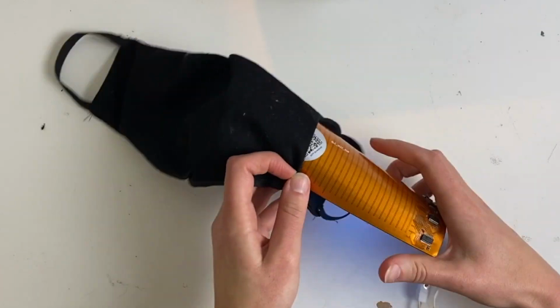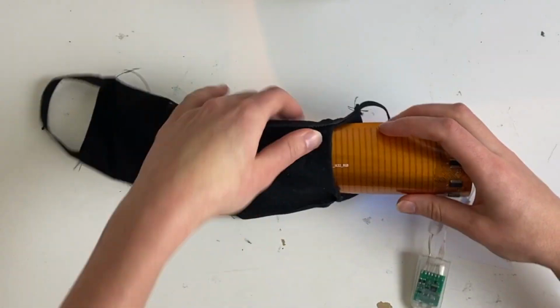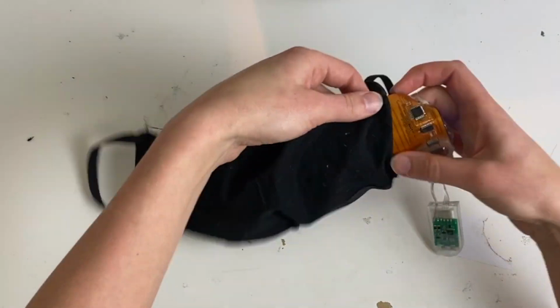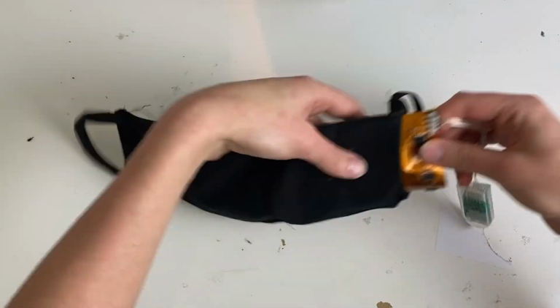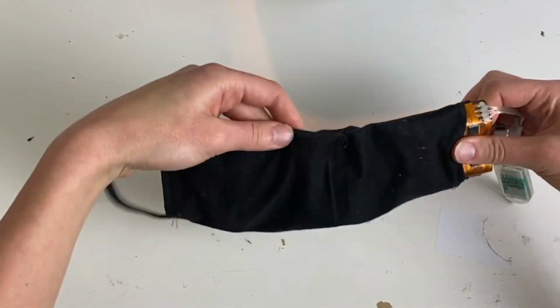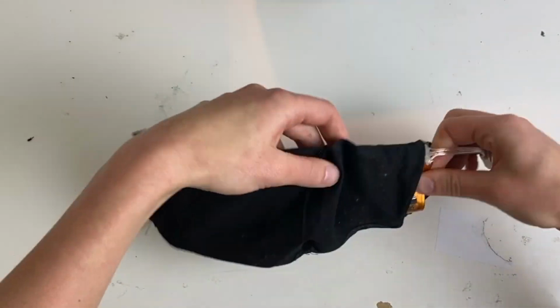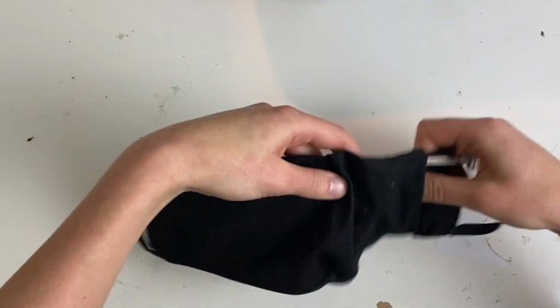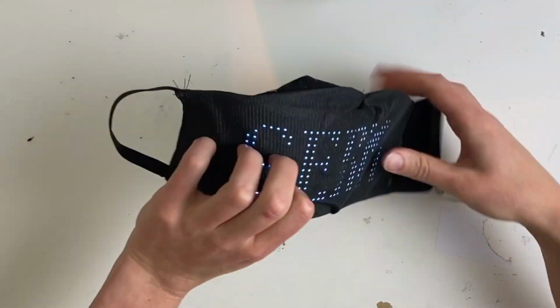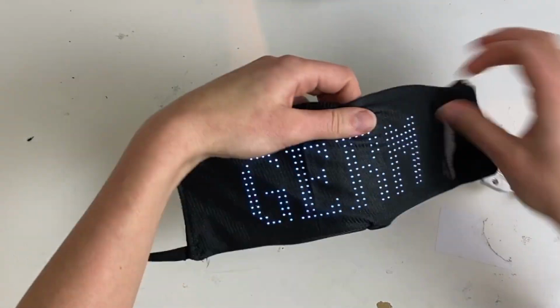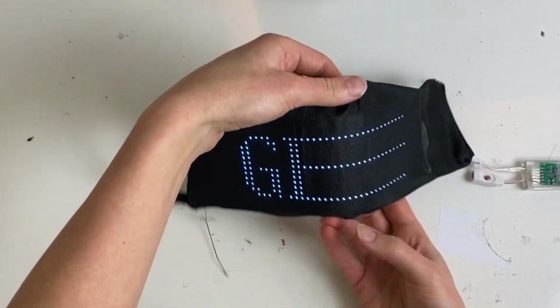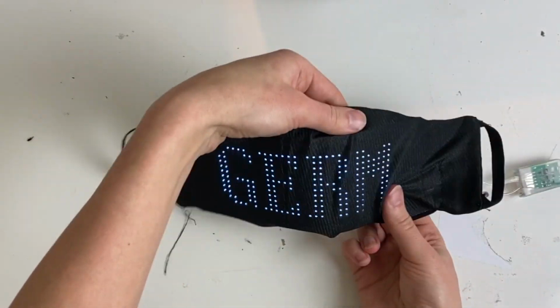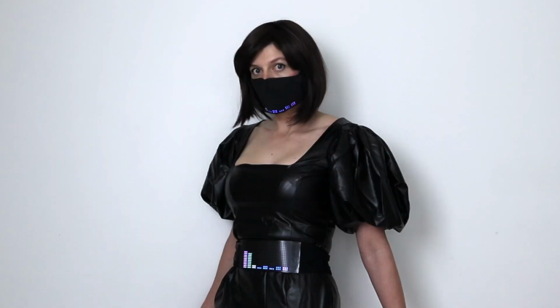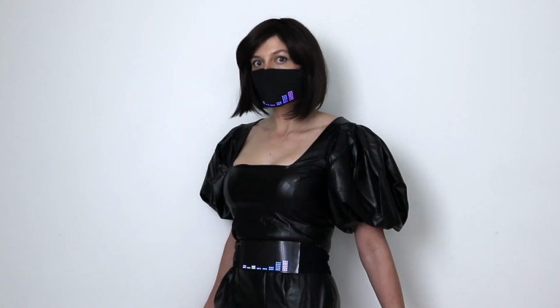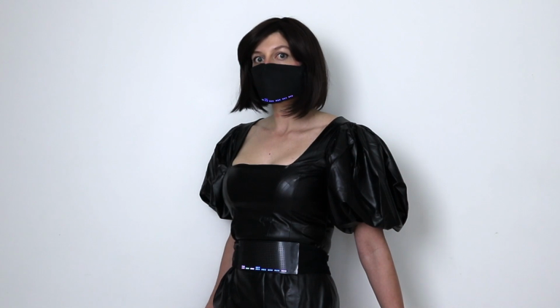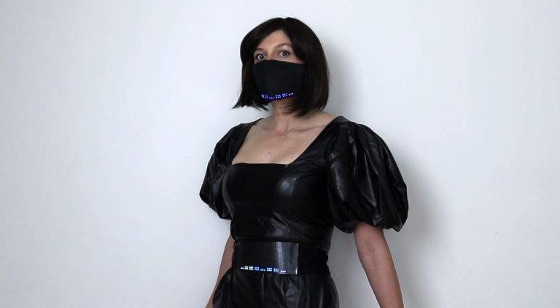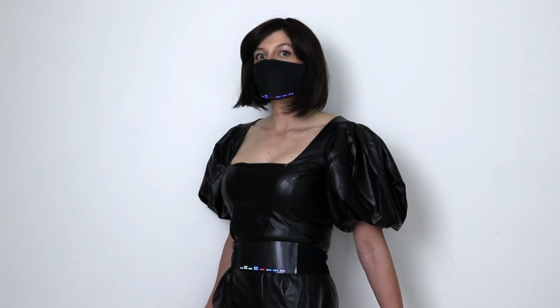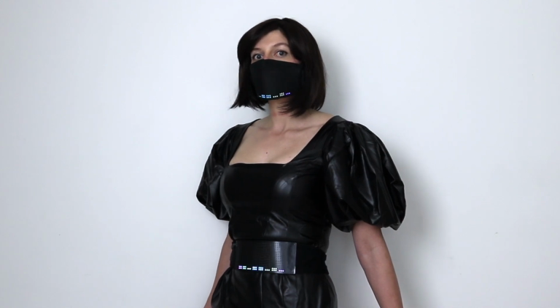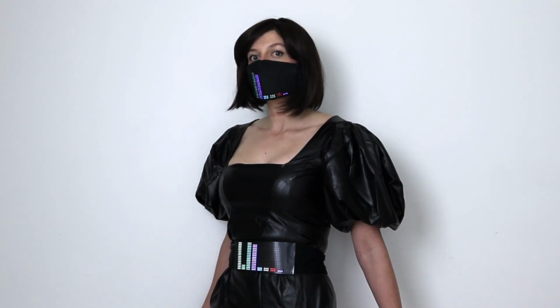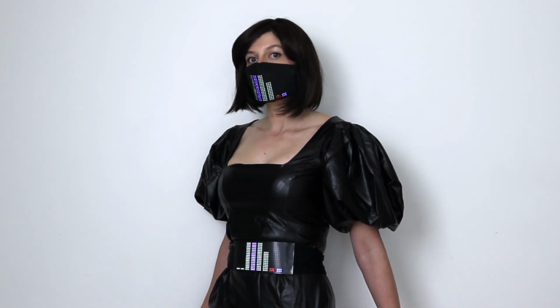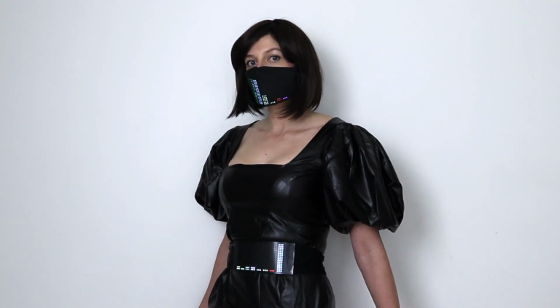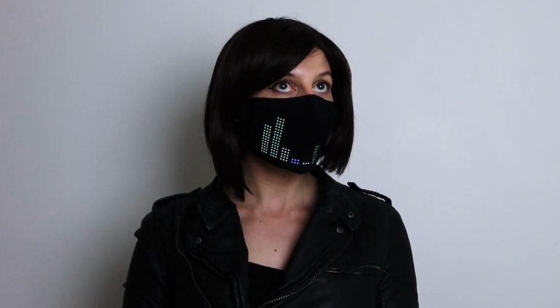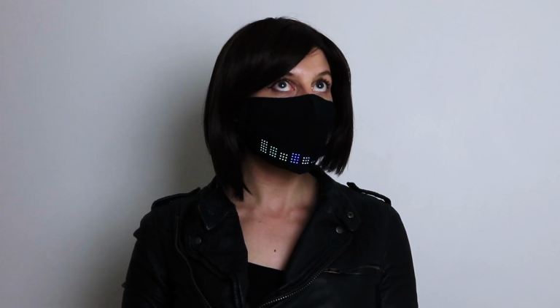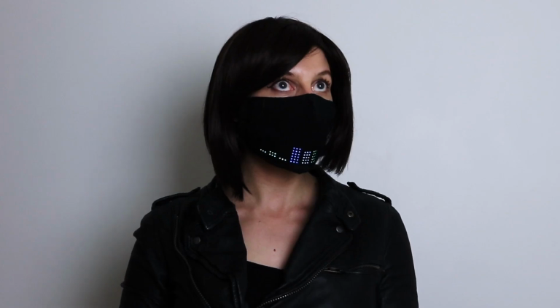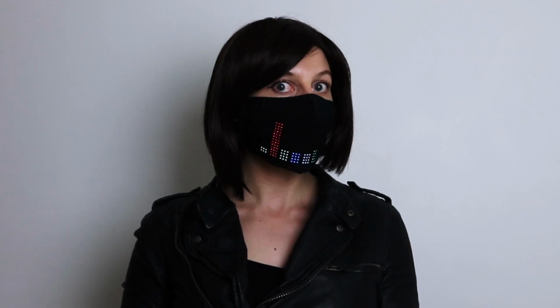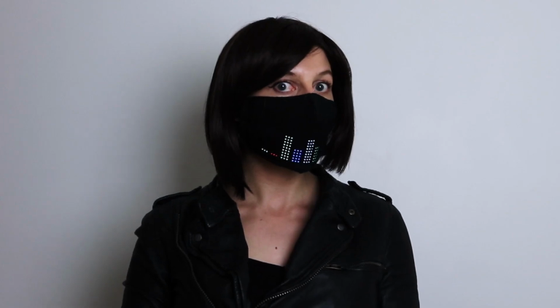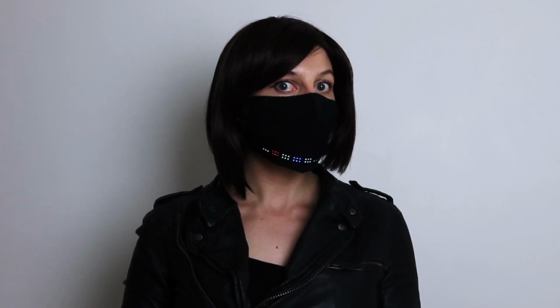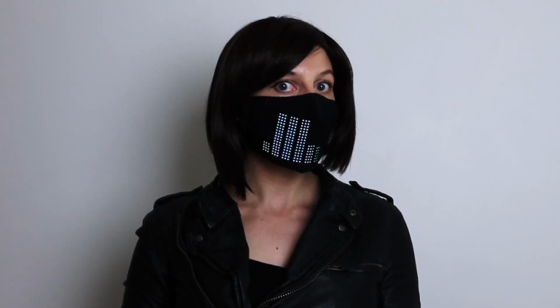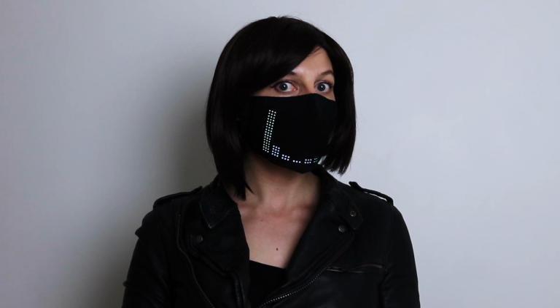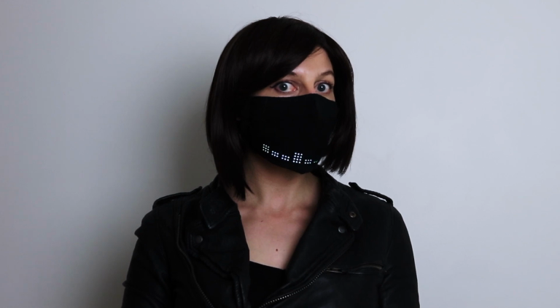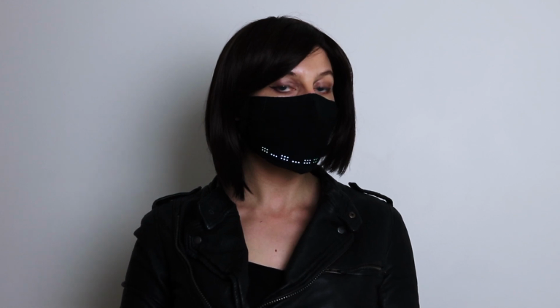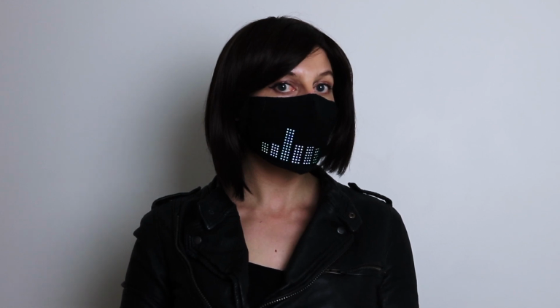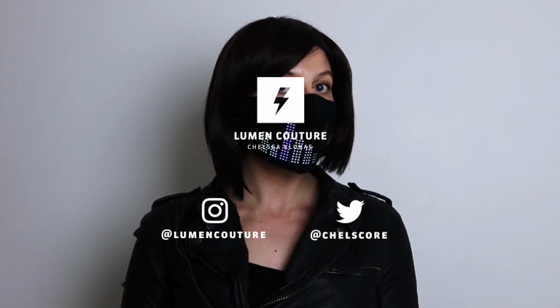Slip in the panel and tuck the battery into the pocket and you're done. Thanks for watching and I hope this tutorial brings a bit of fun in strange and scary times. Take care of yourself and stay safe and creative.